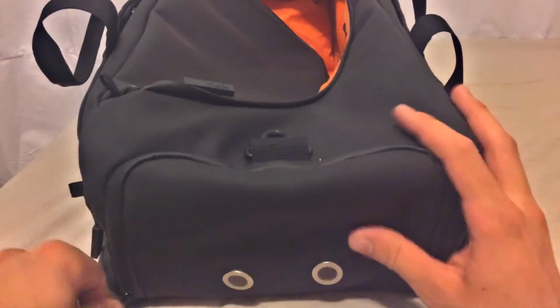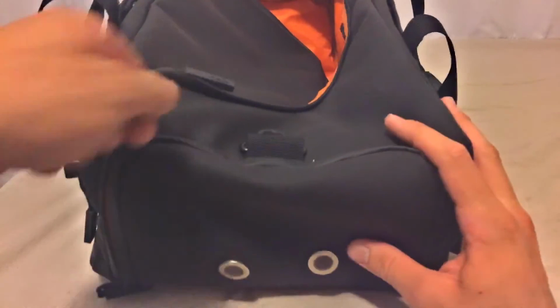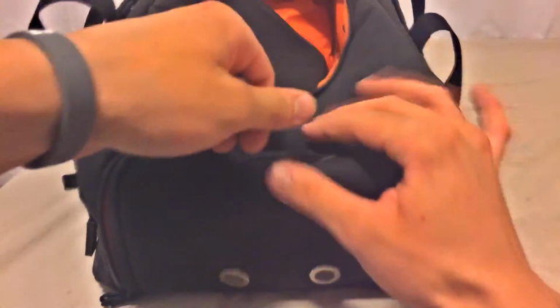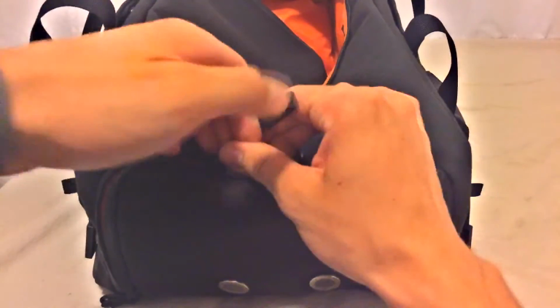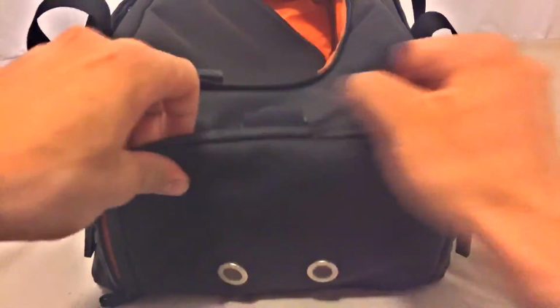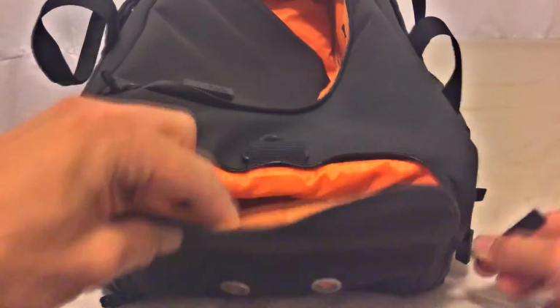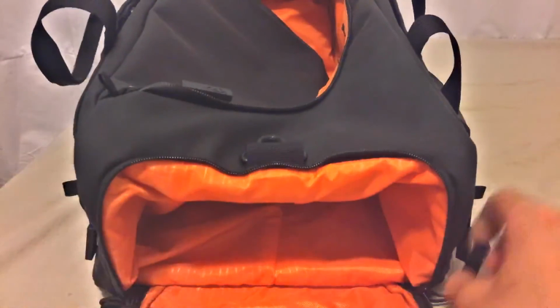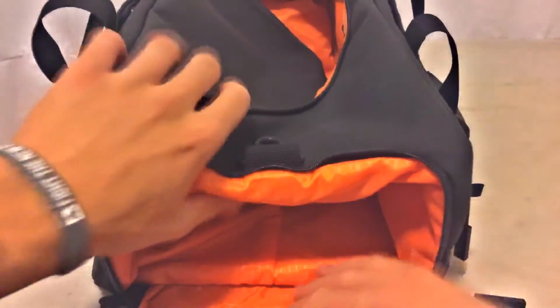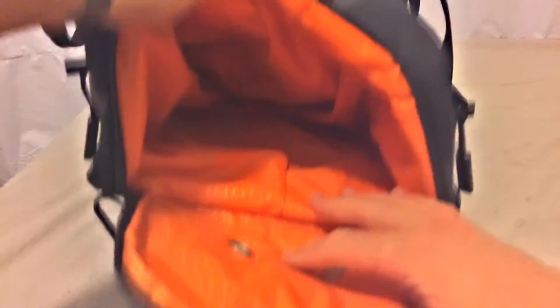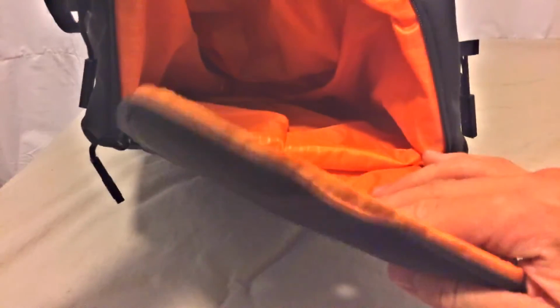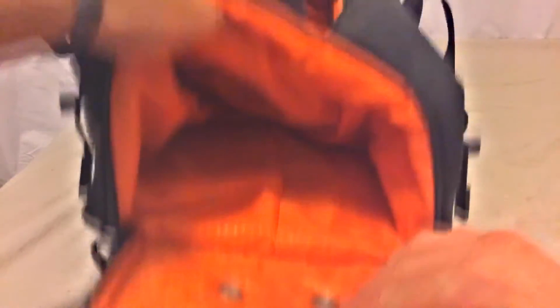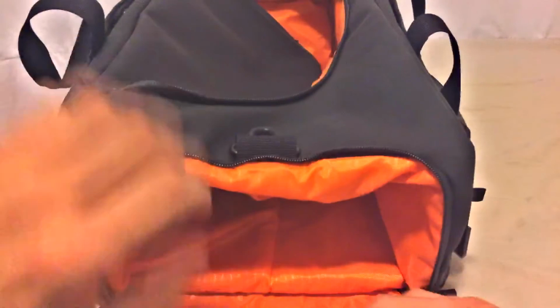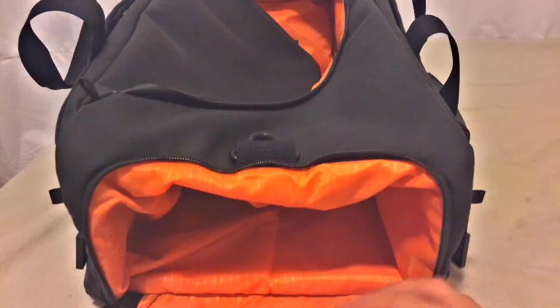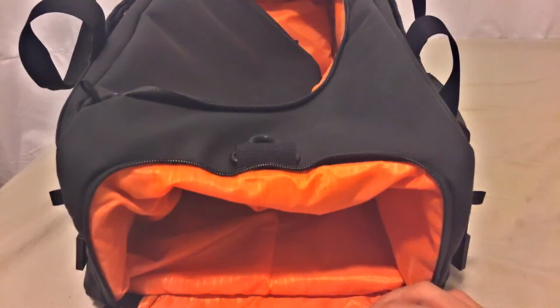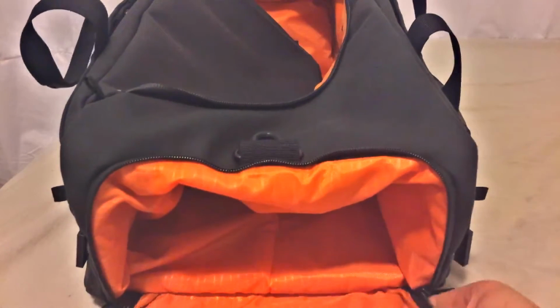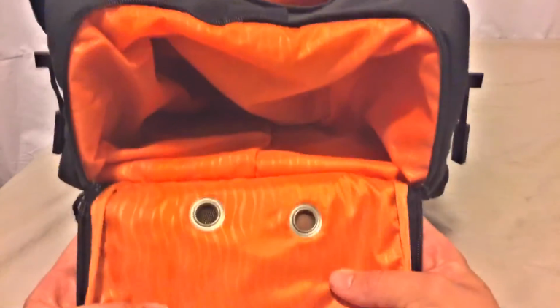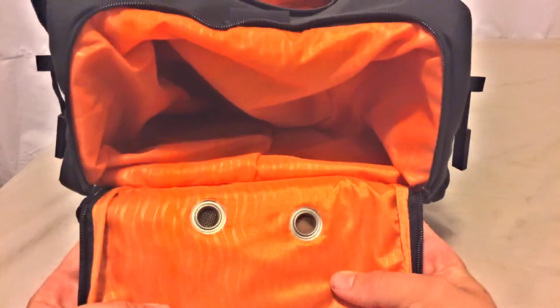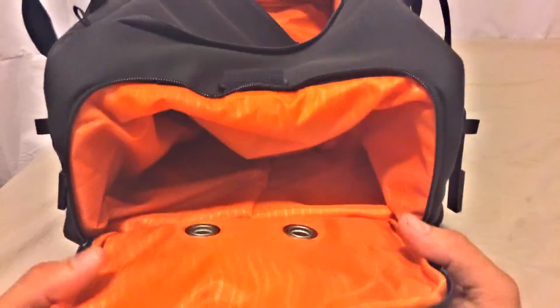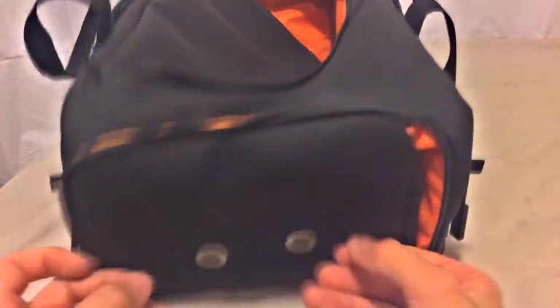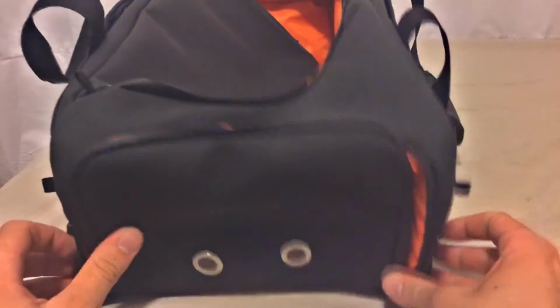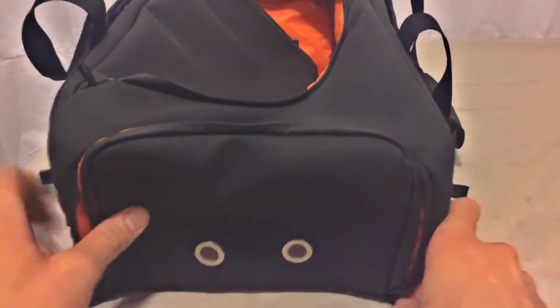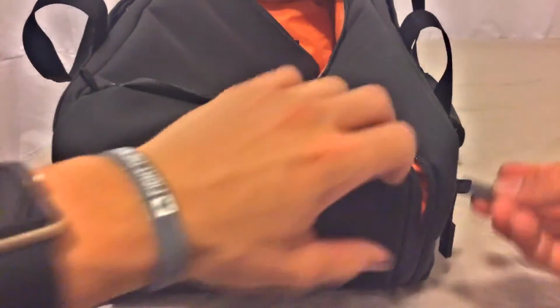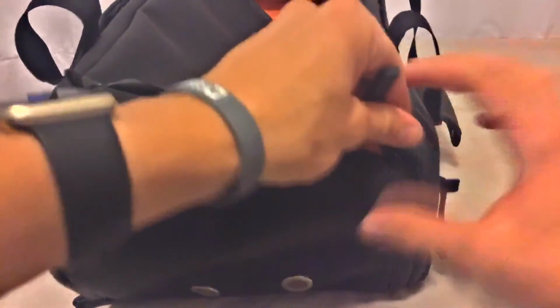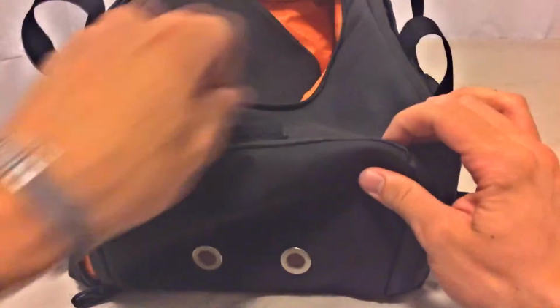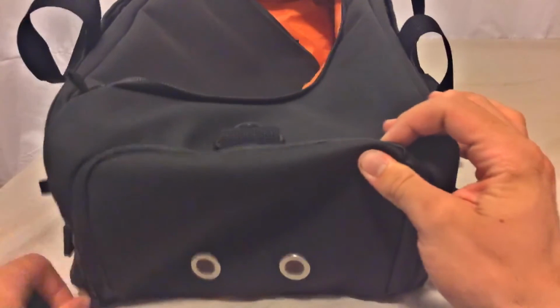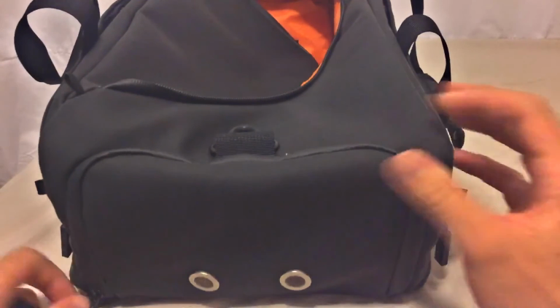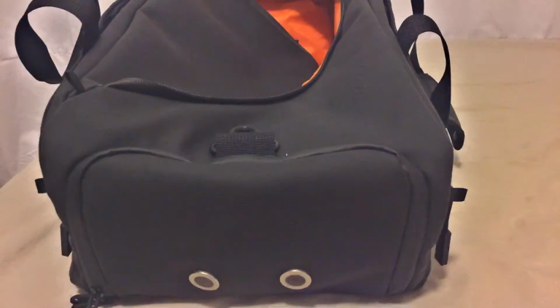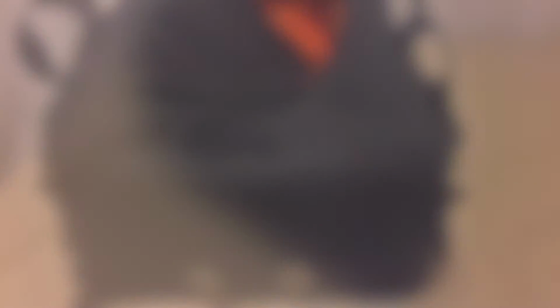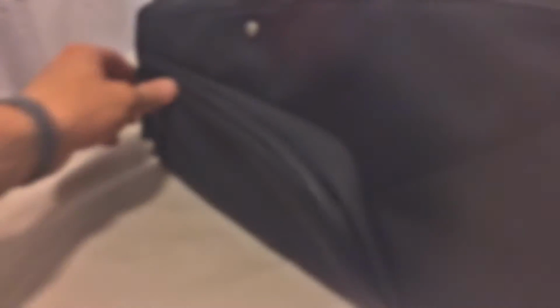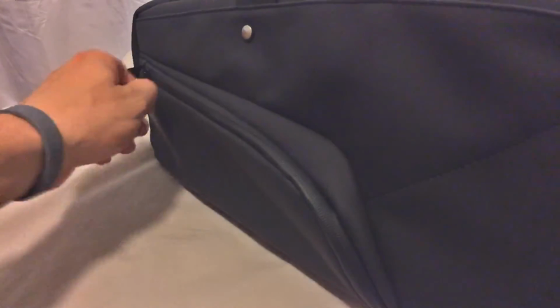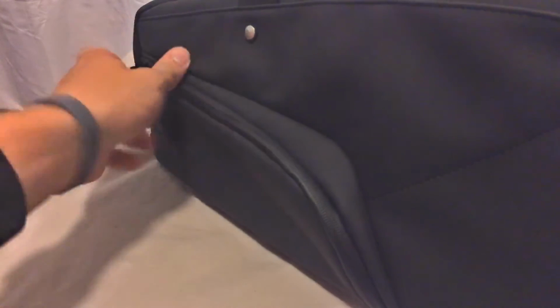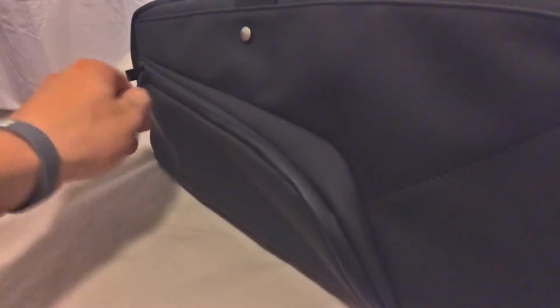In the back here you see we've actually got a ventilated shoe pocket, which is really nice looking. Orange interior, but it keeps the shoes and the smell and everything separate from your clothes, which is really nice. And if you're not carrying shoes, you can actually put your dirty clothes in it — so that's just one idea.